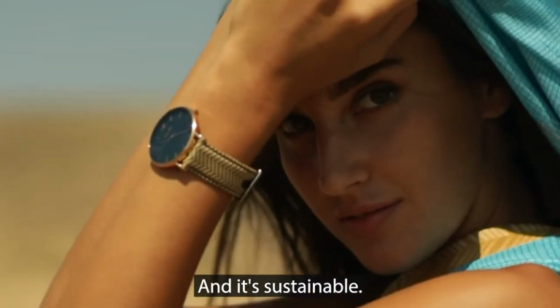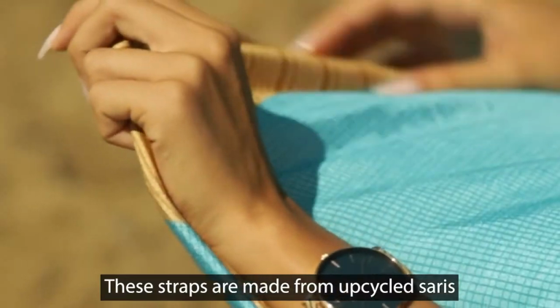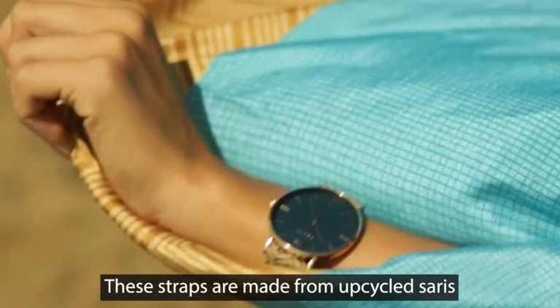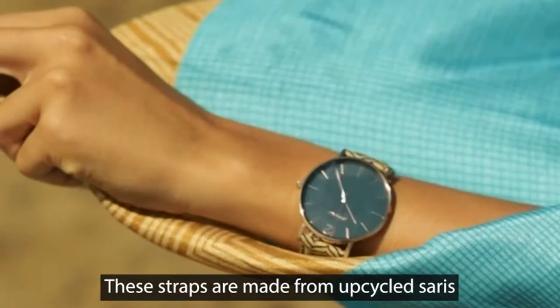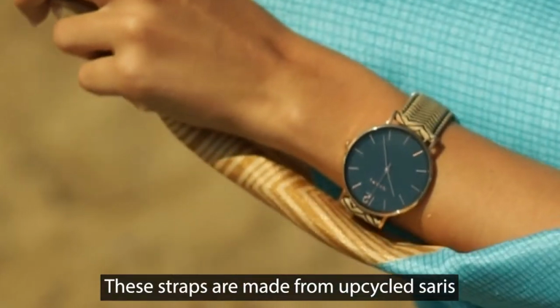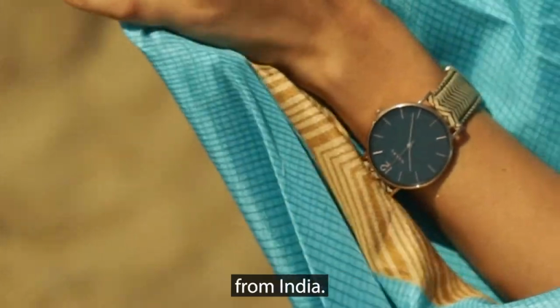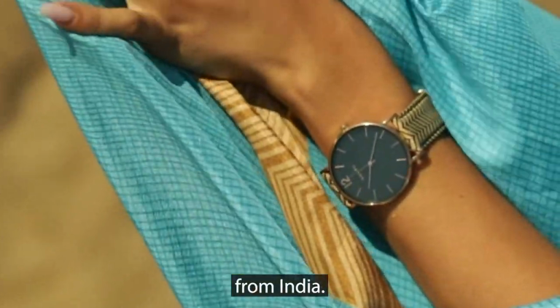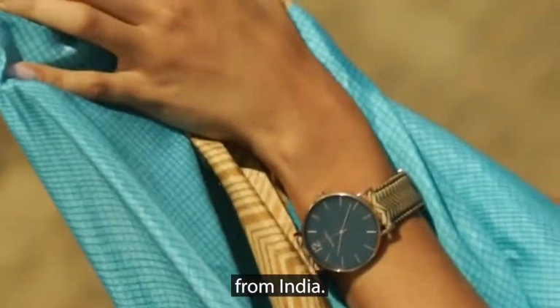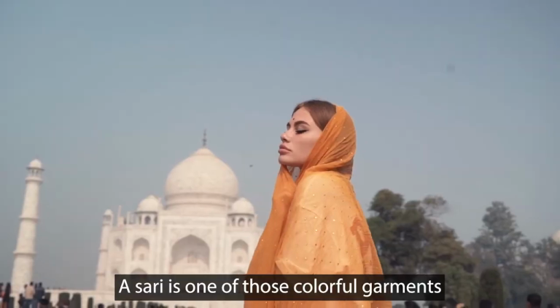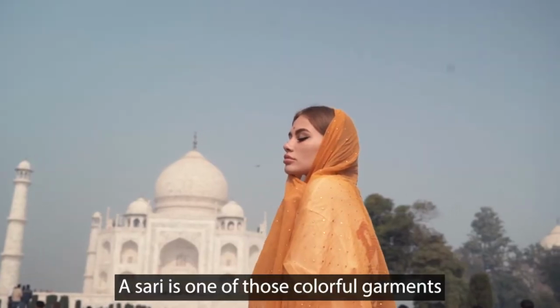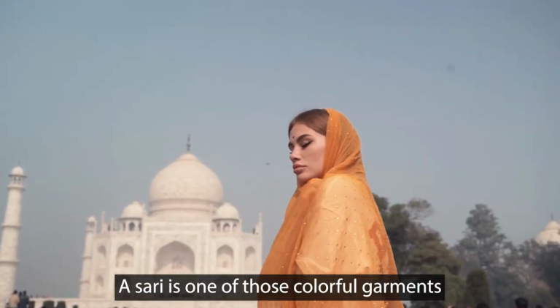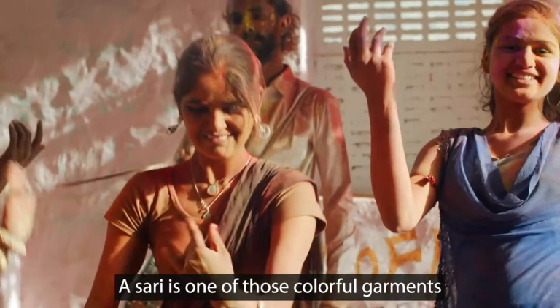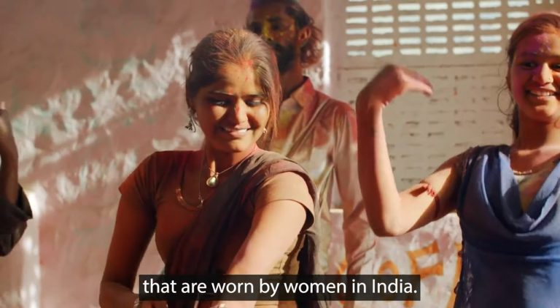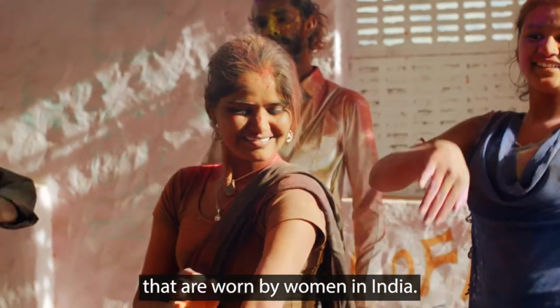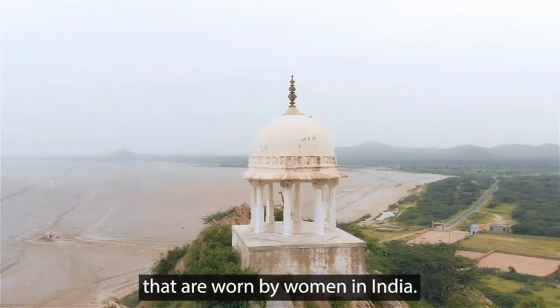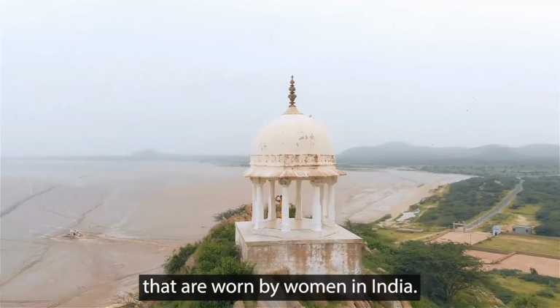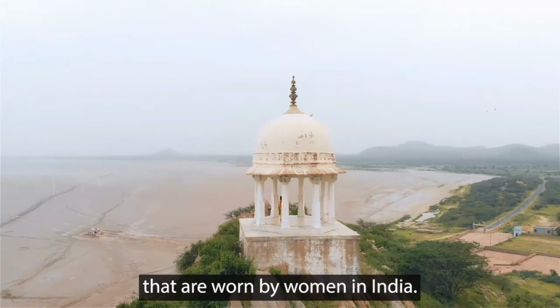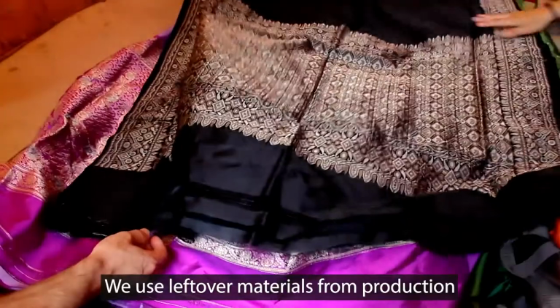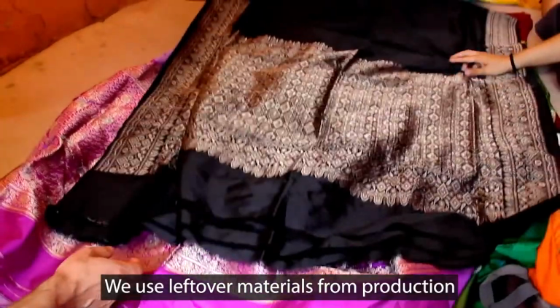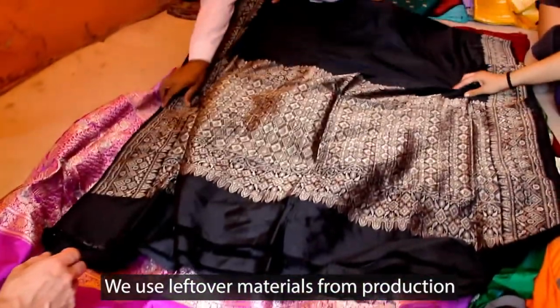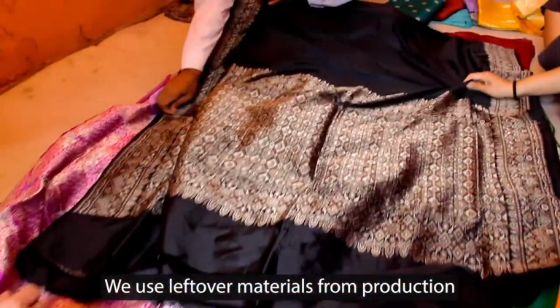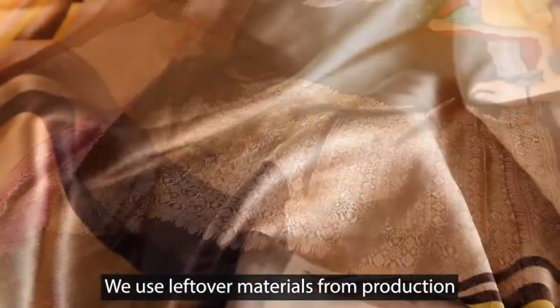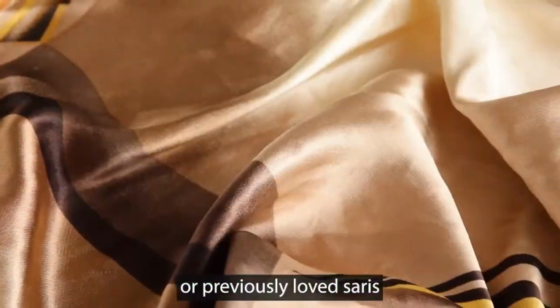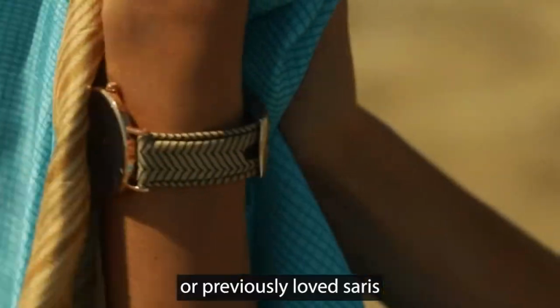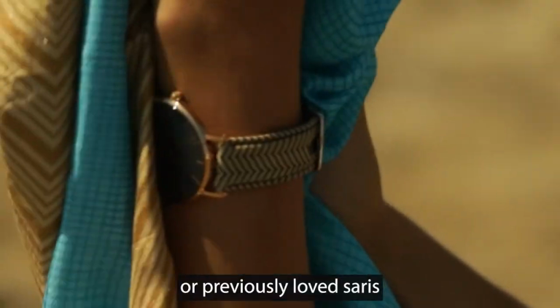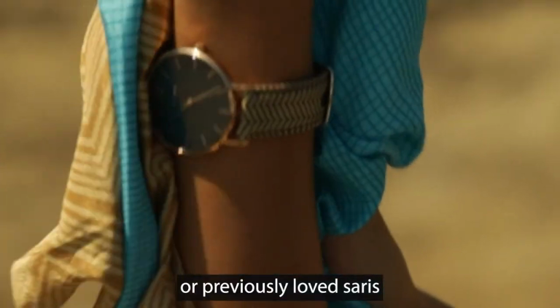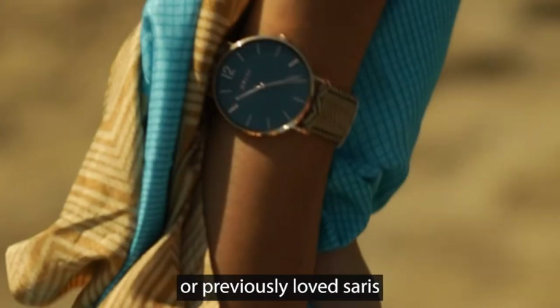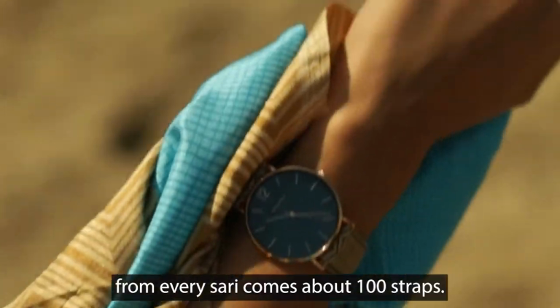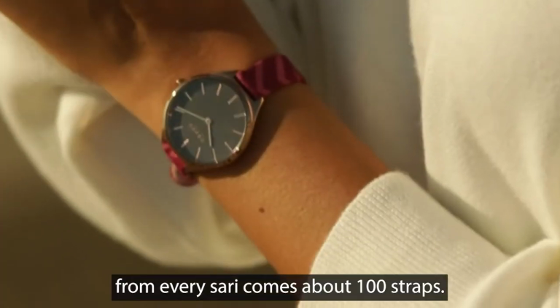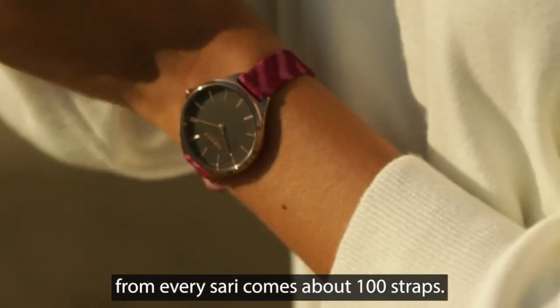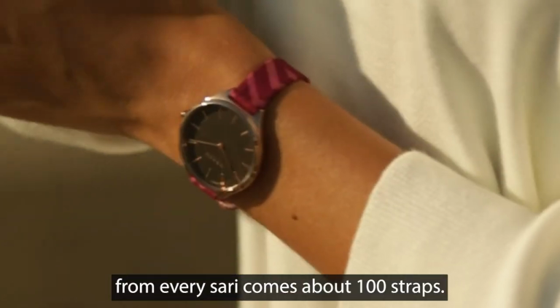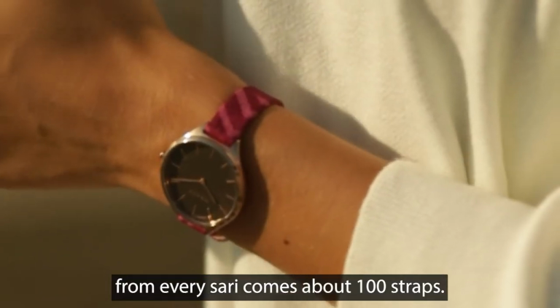These straps are made from upcycled saris from India. A sari is one of those colorful garments that are worn by women in India. We use leftover materials from production, or previously loved saris. From every sari comes about 100 straps.